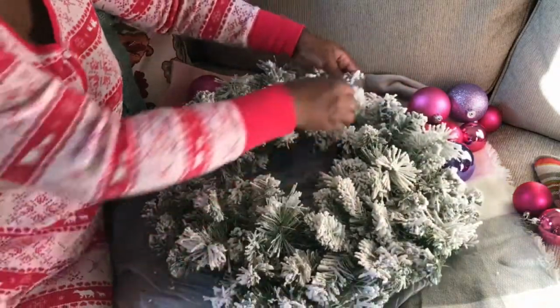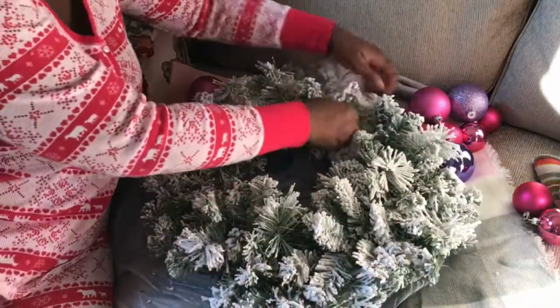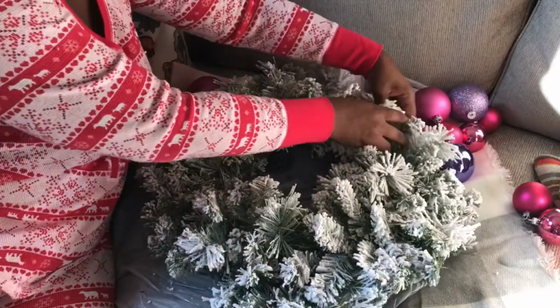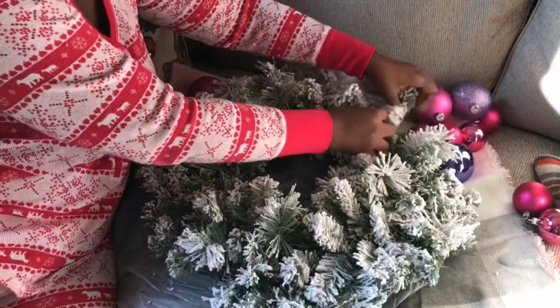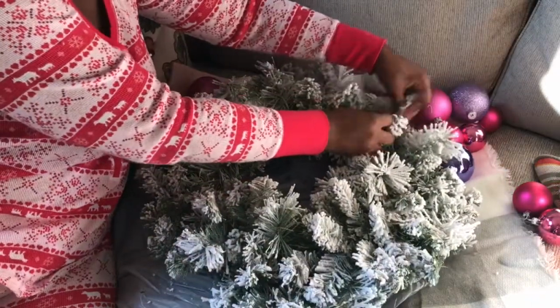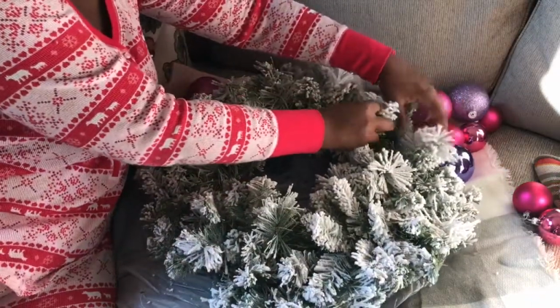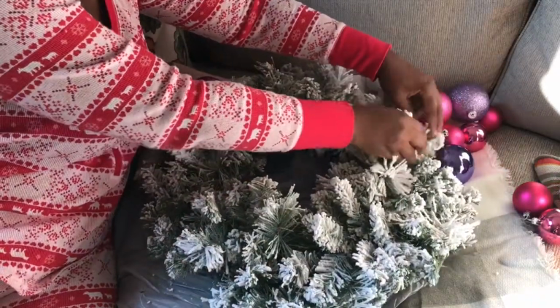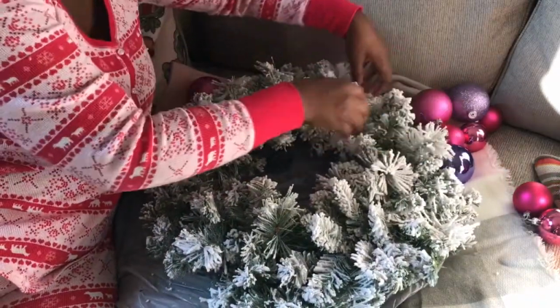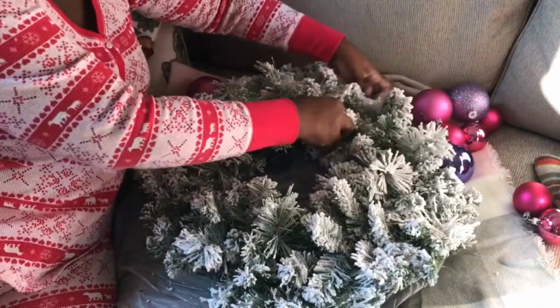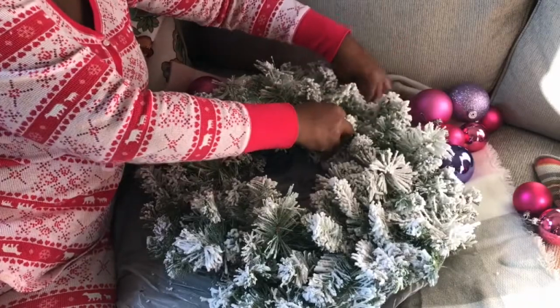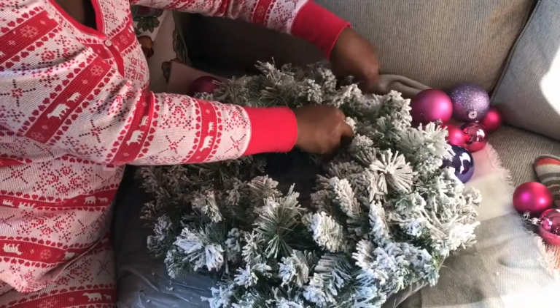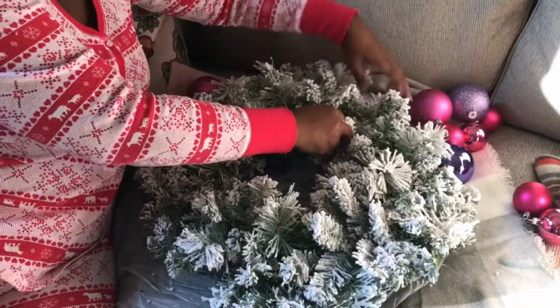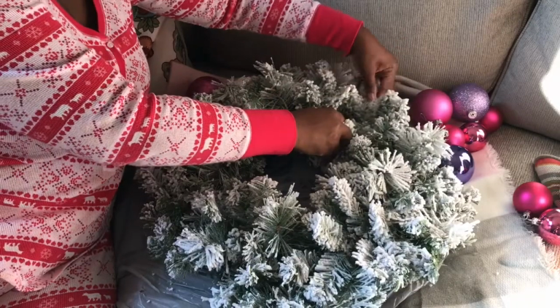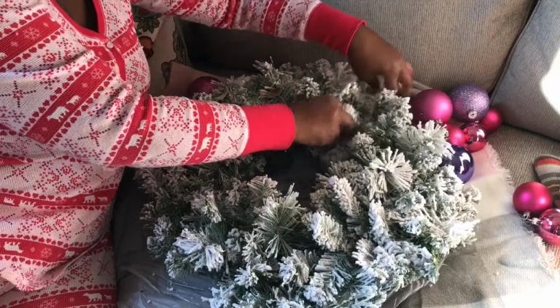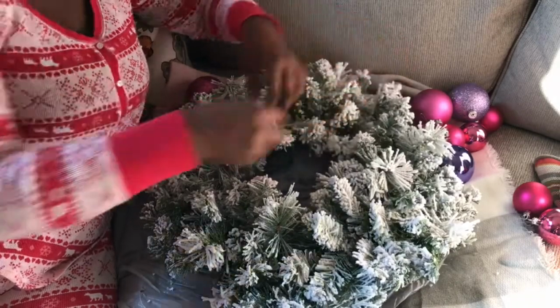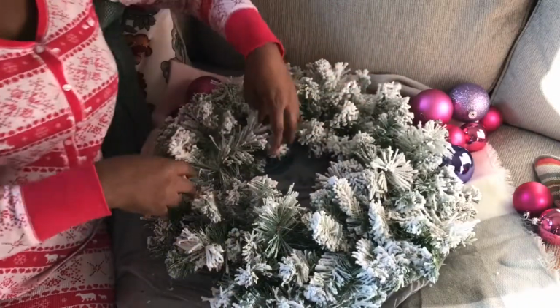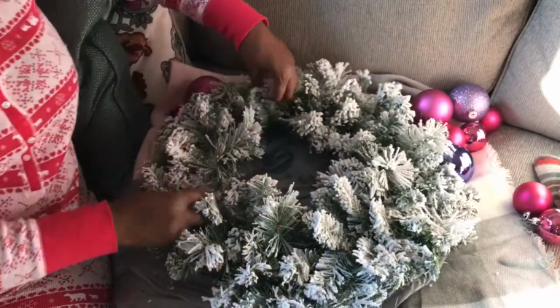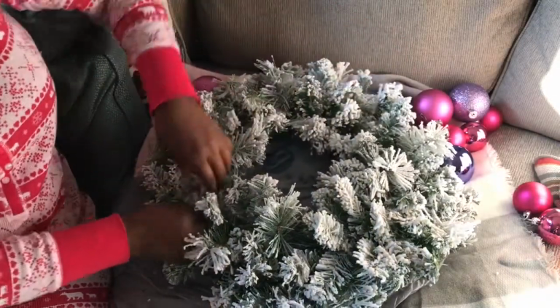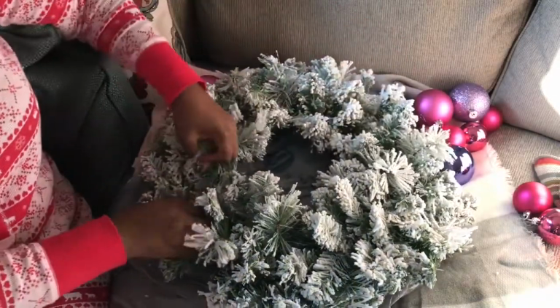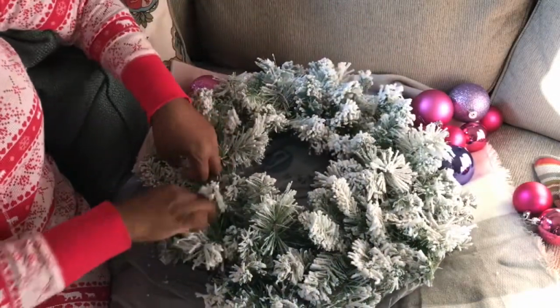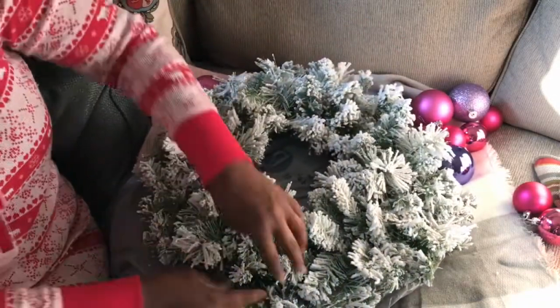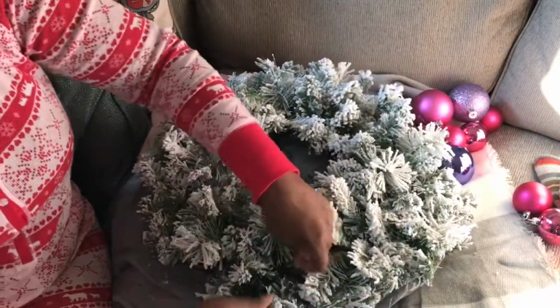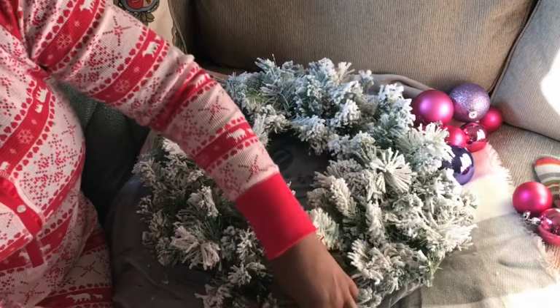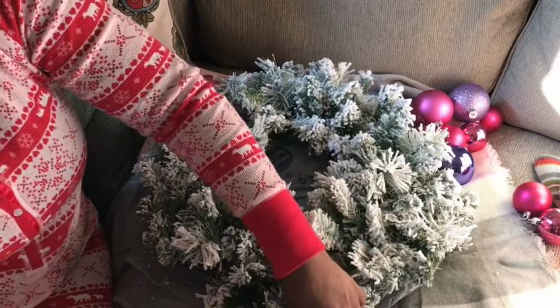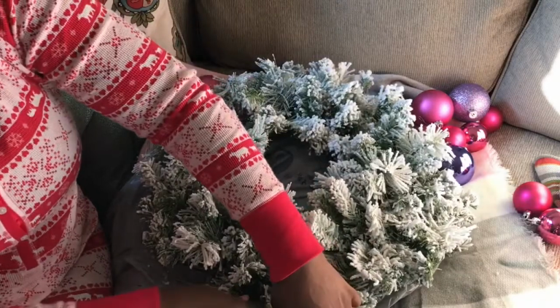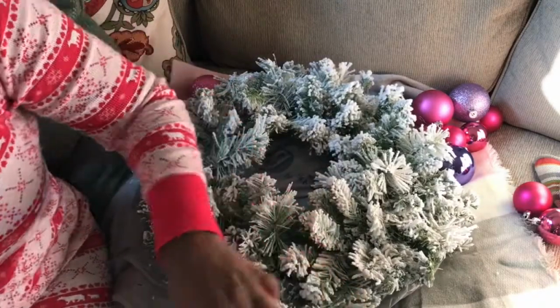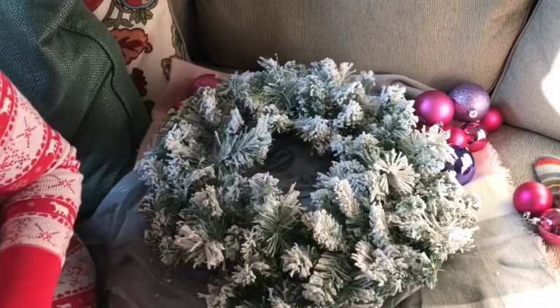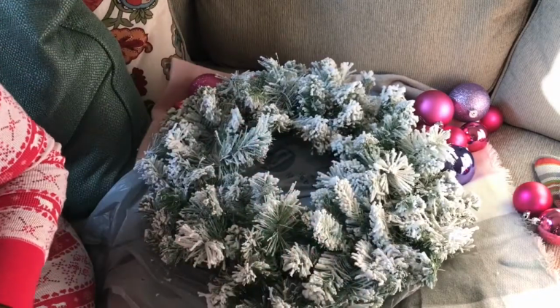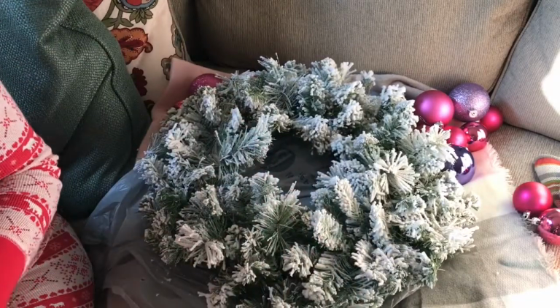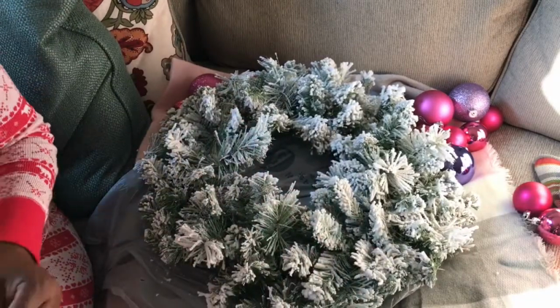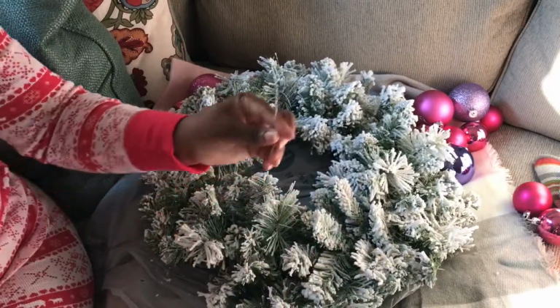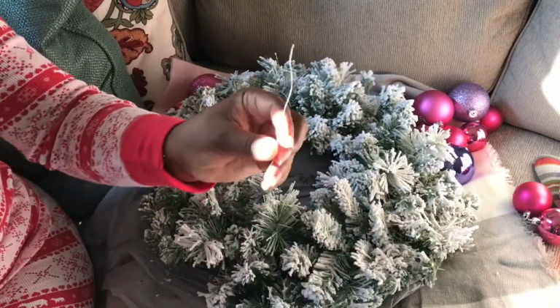Like I said, today I'm just going to simply use some ornaments, and that's all I'm going to use on this wreath. And this wreath will be going in my...